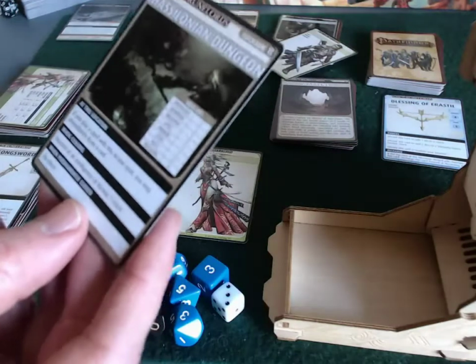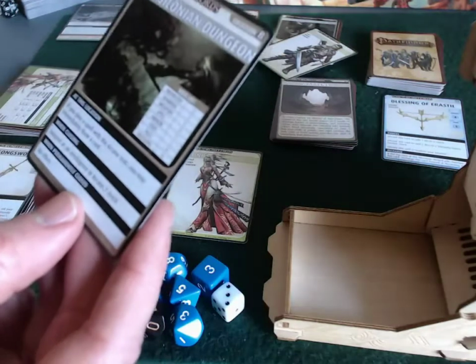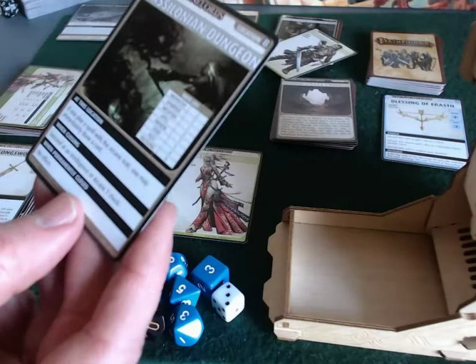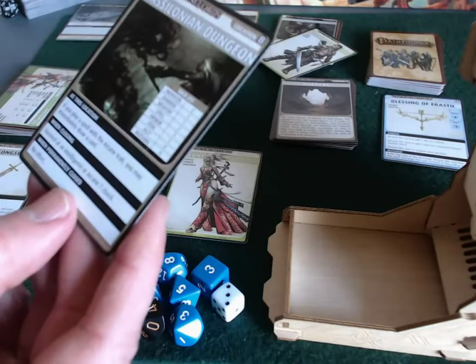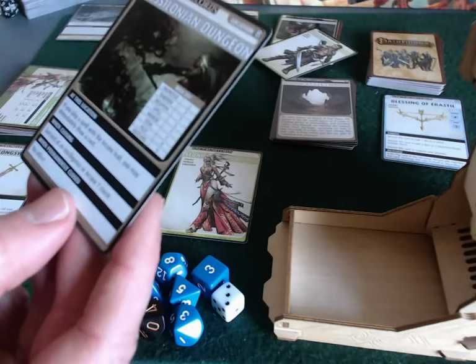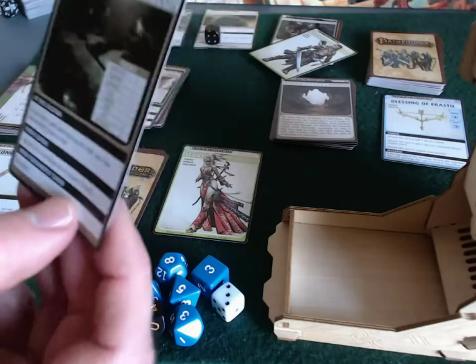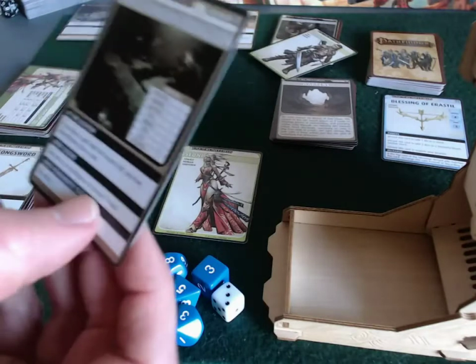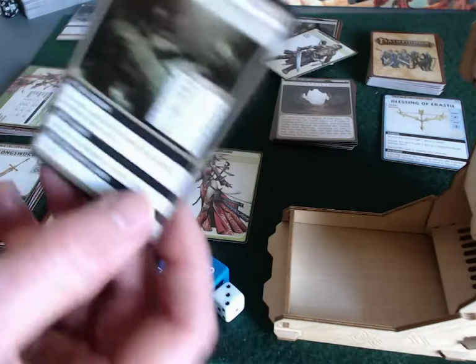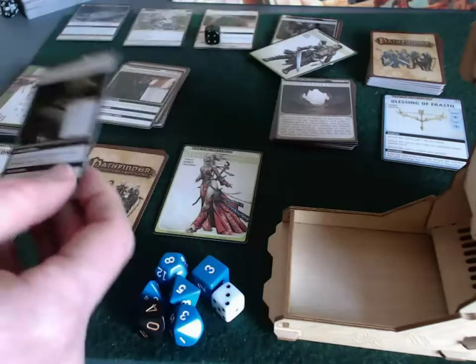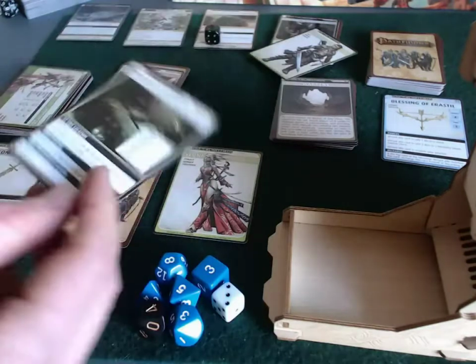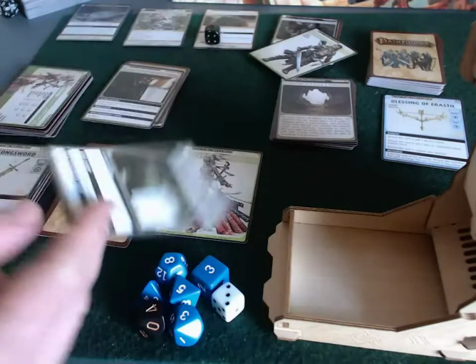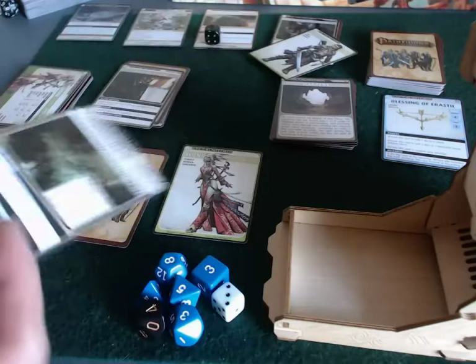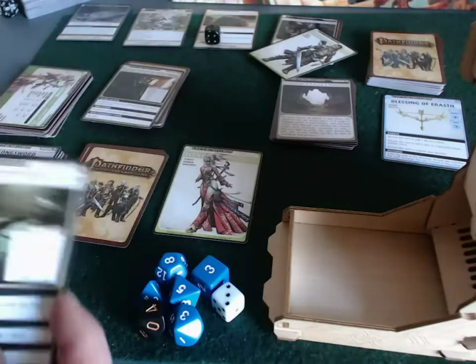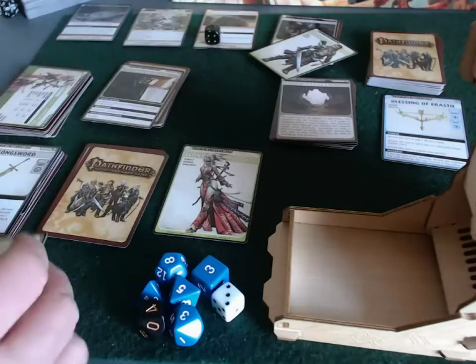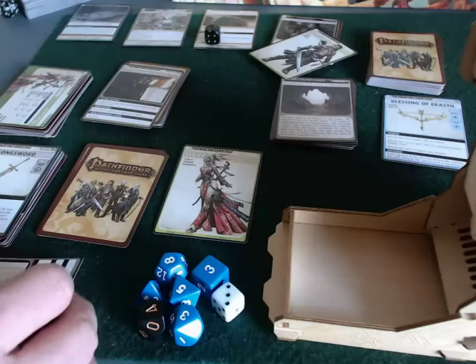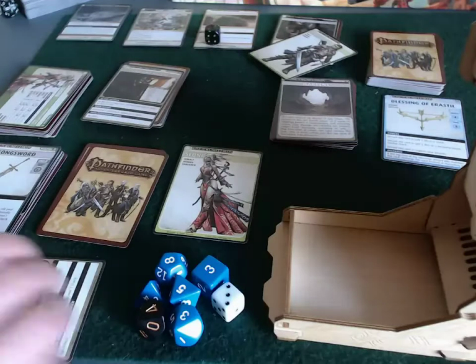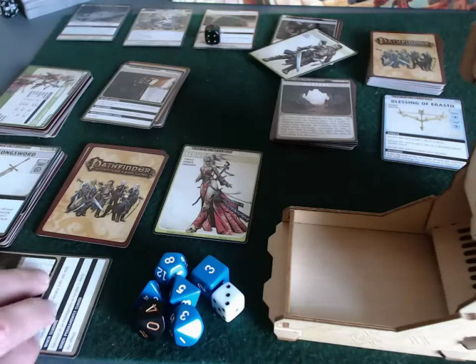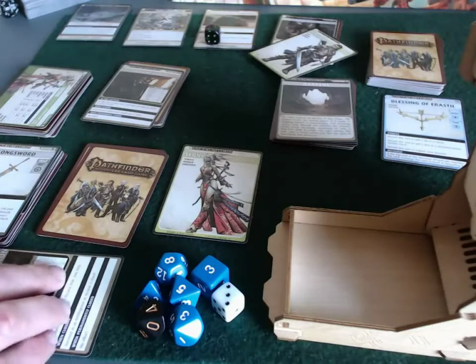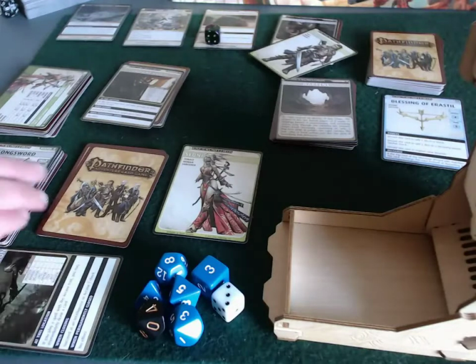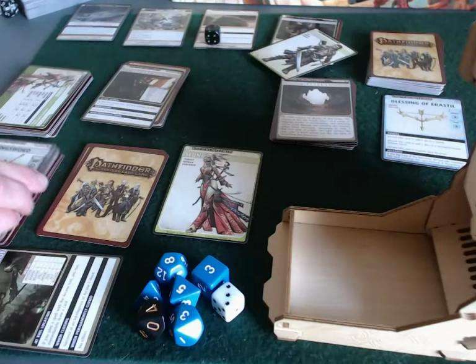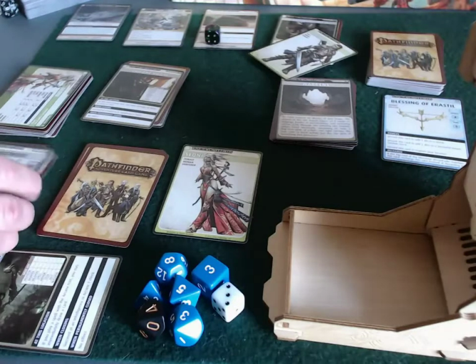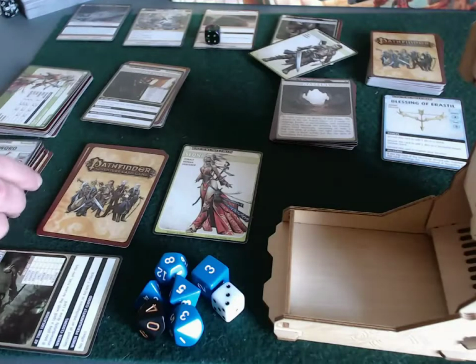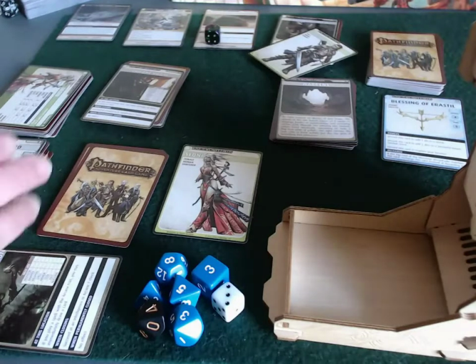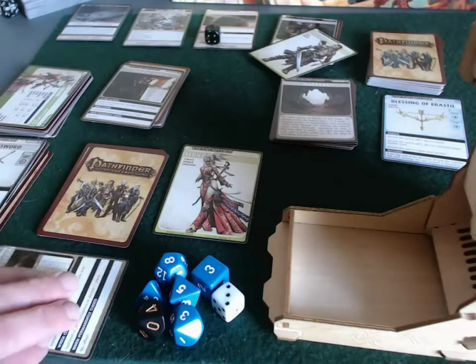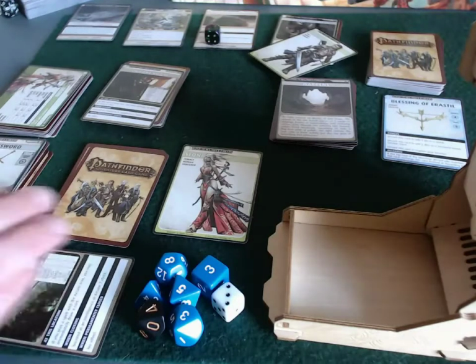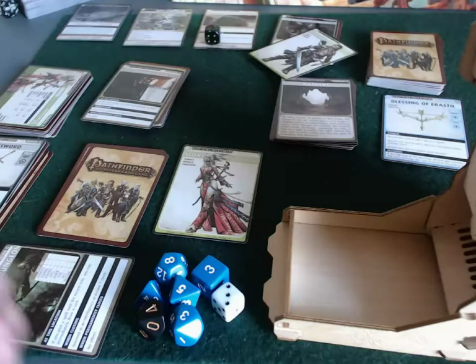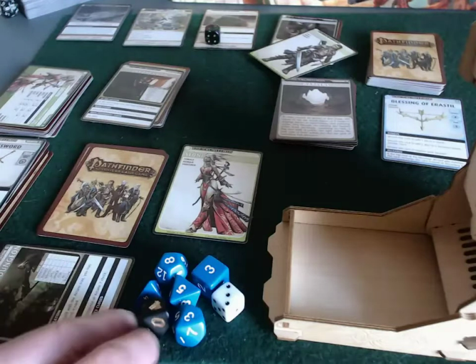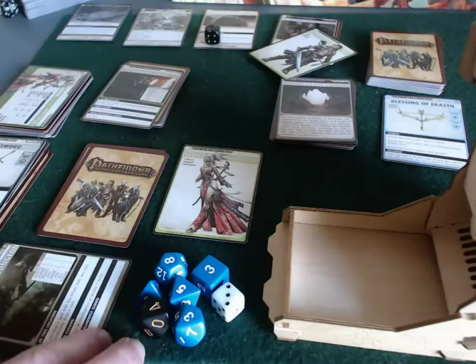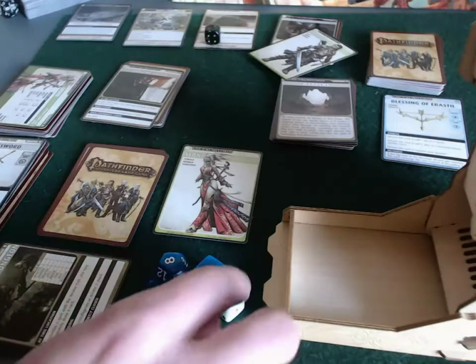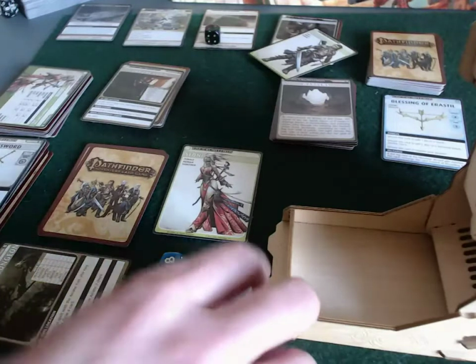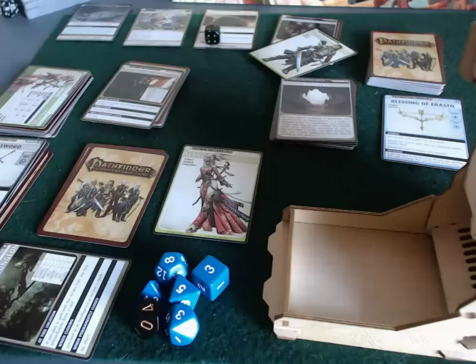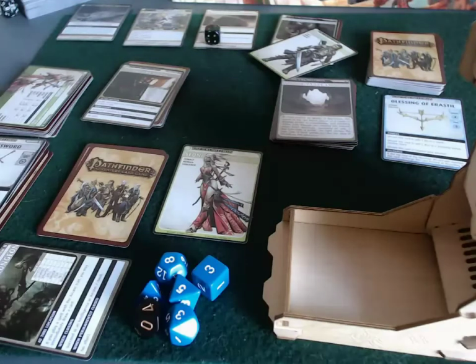To close the location you must succeed at an intelligence or arcane check. This is the perfect location for Sioni - it's kind of in her wheelhouse.